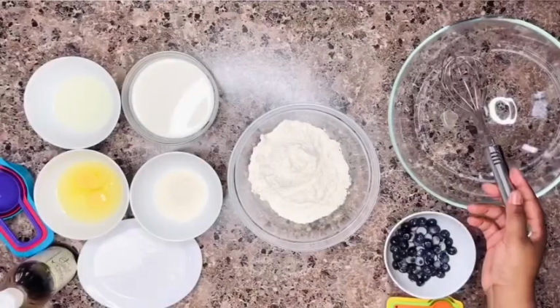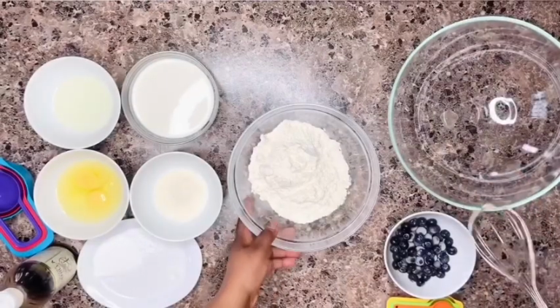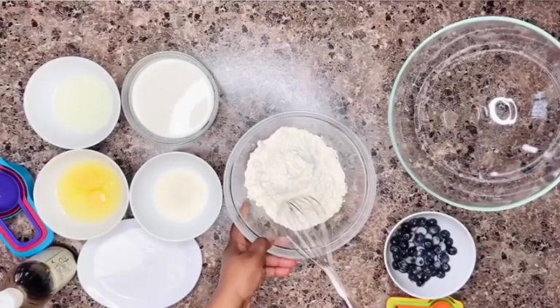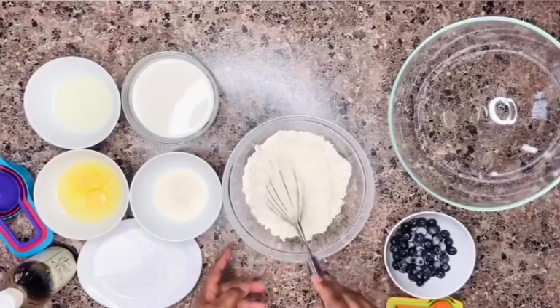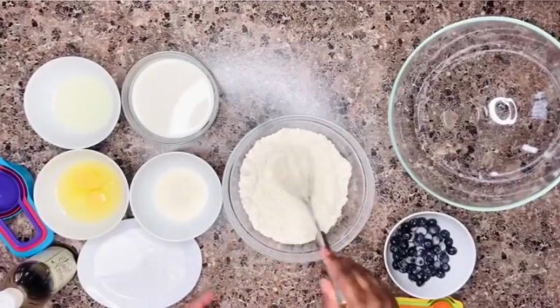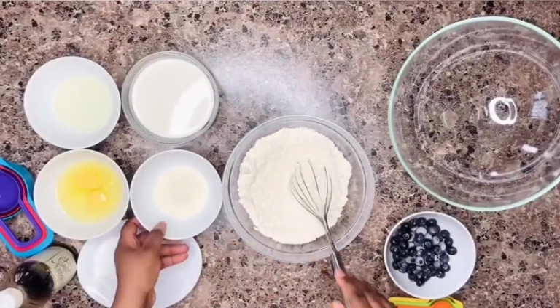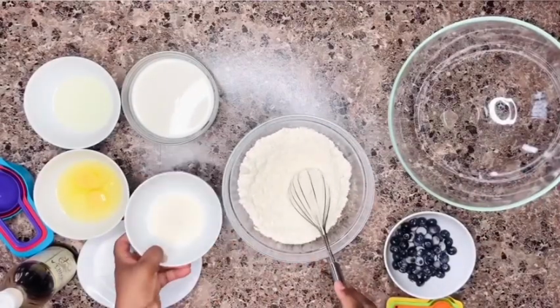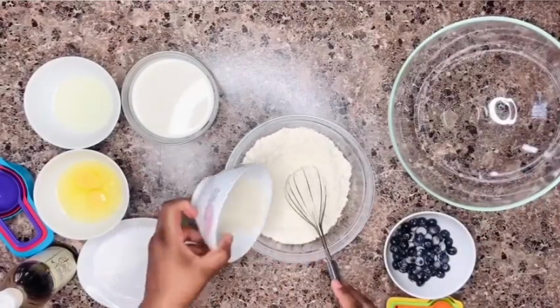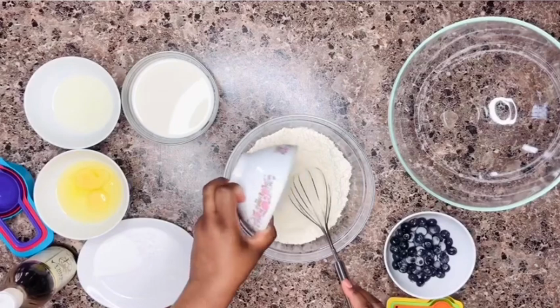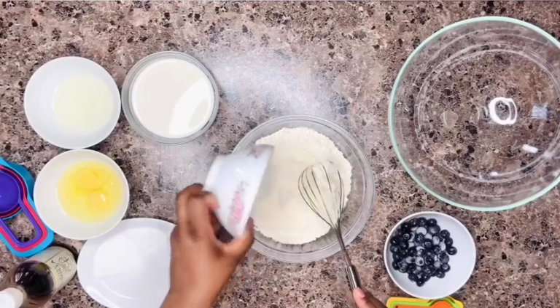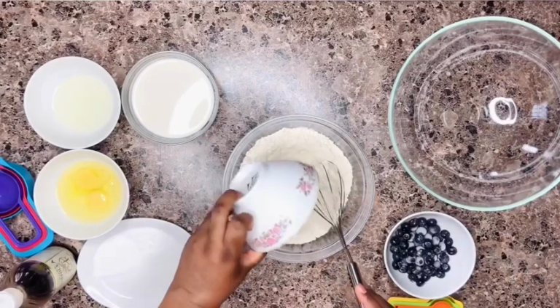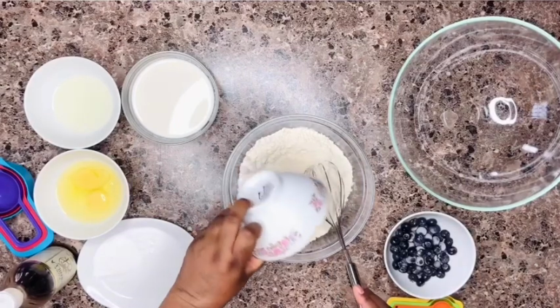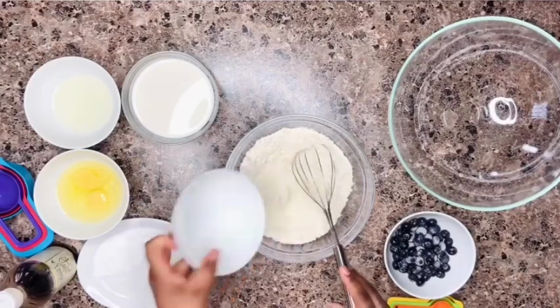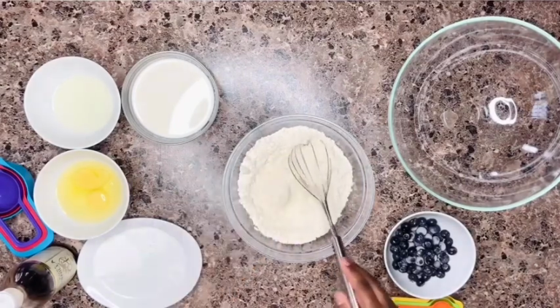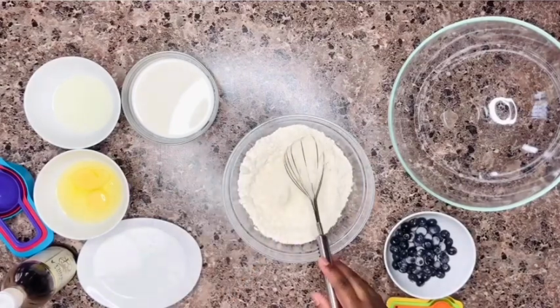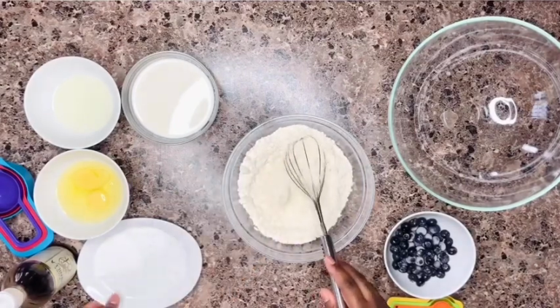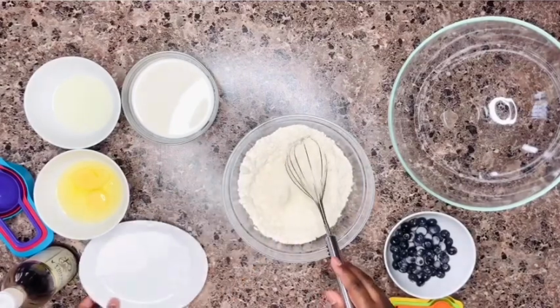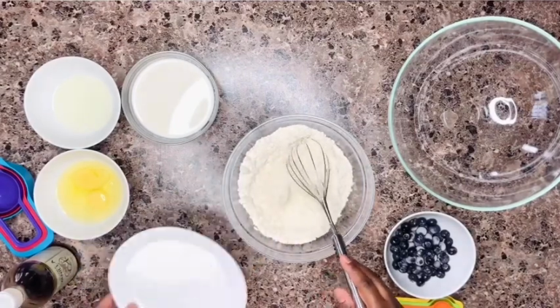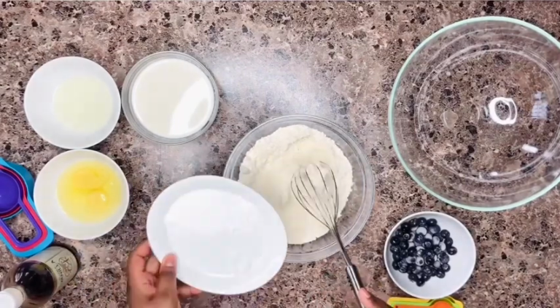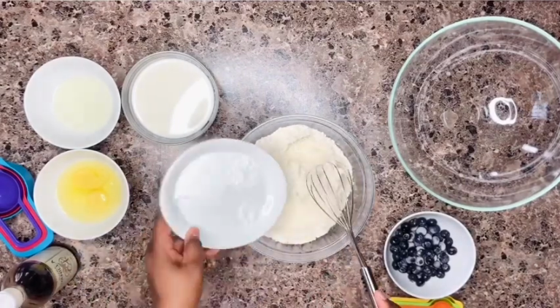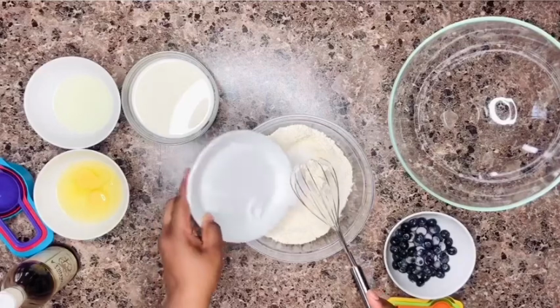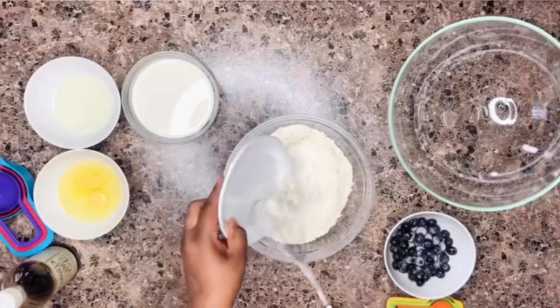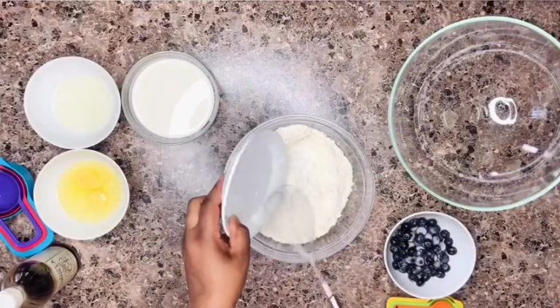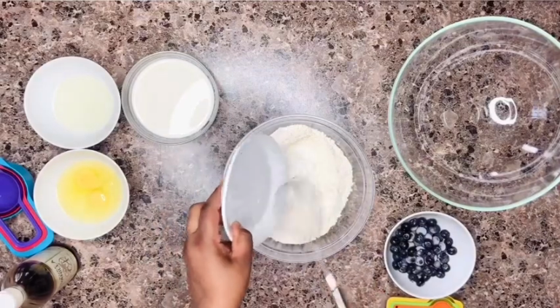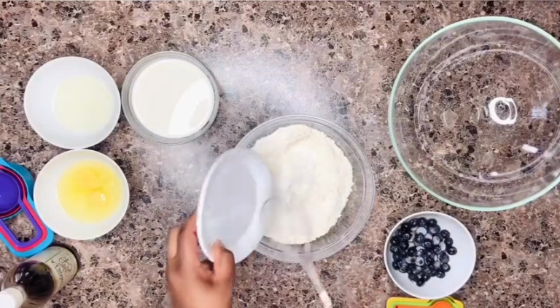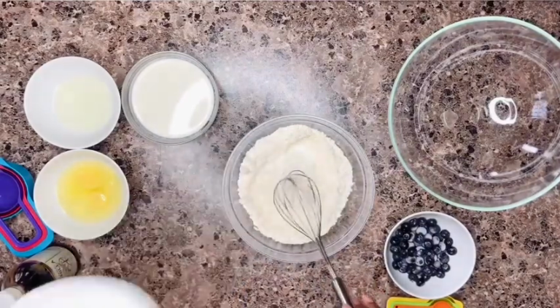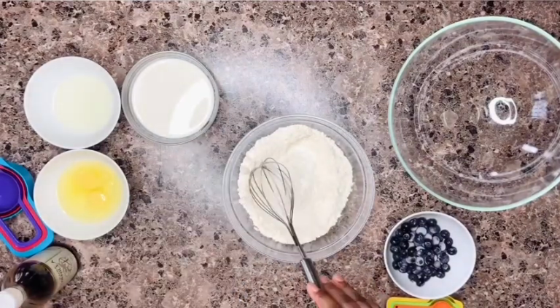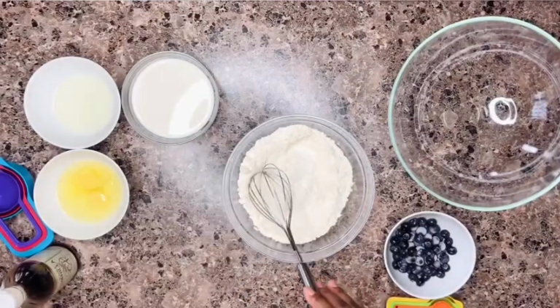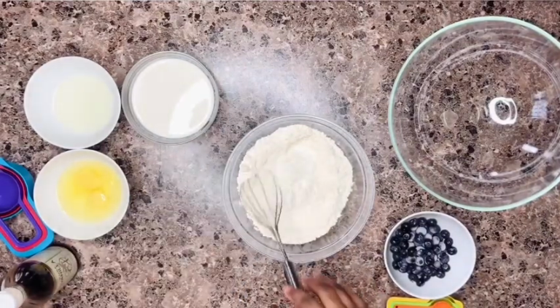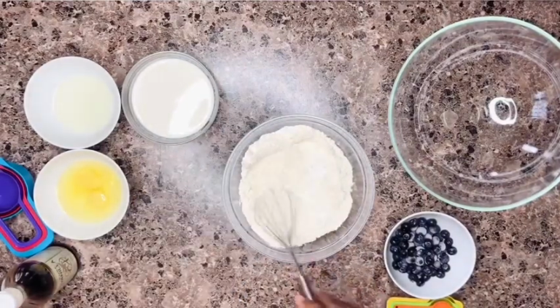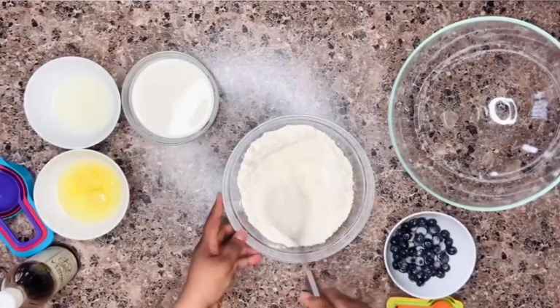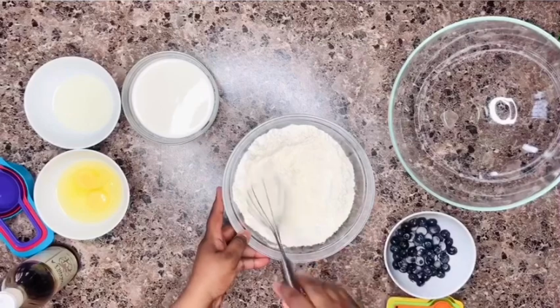First we're going to mix up the dry ingredients. We have some flour, we're going to add some sugar, then we add some salt, baking powder, and baking soda. Whisk everything together and set it aside.